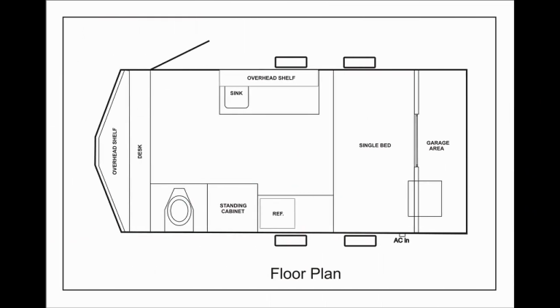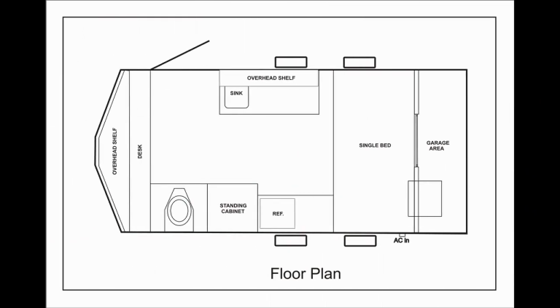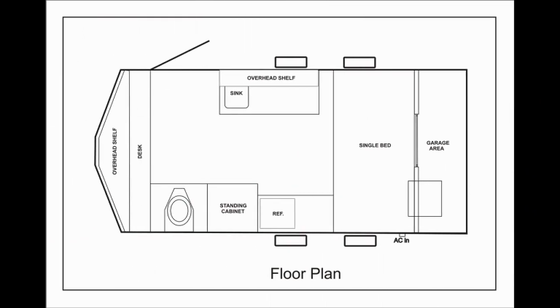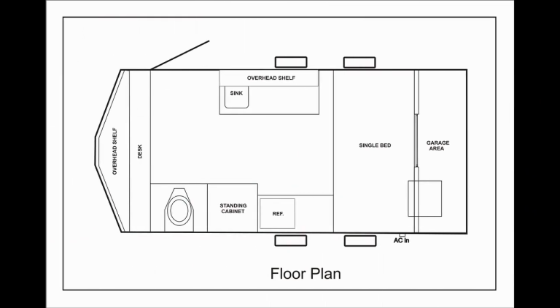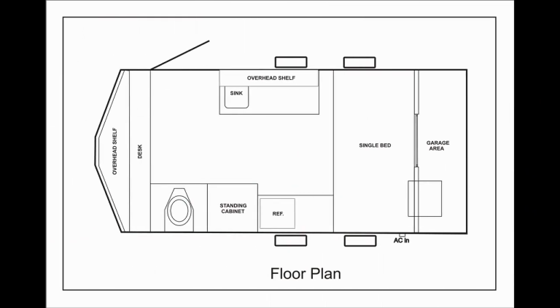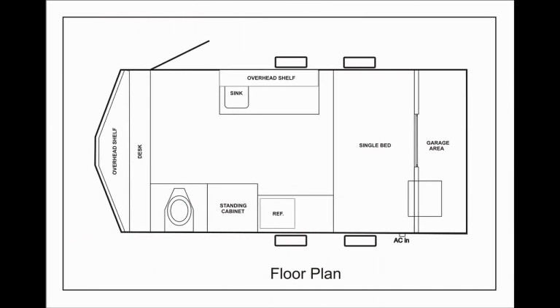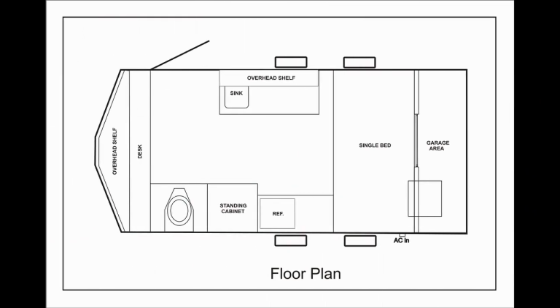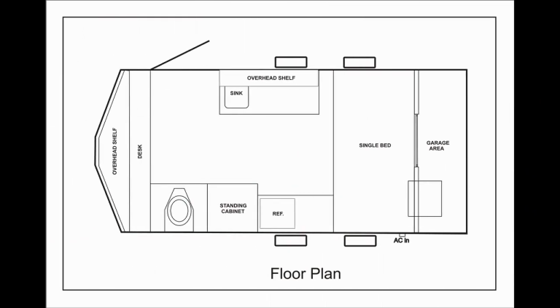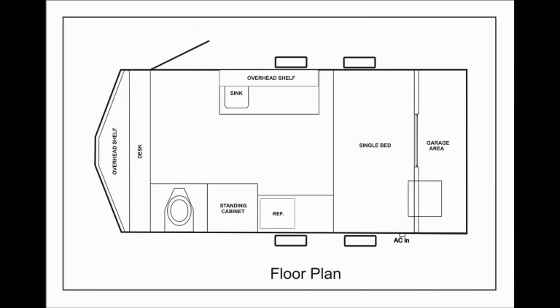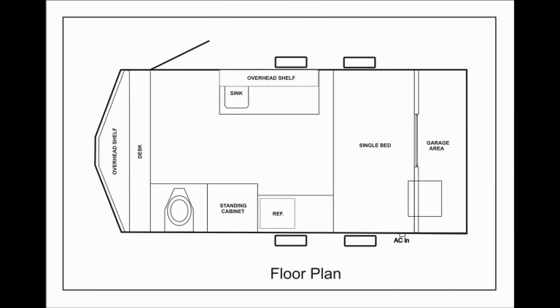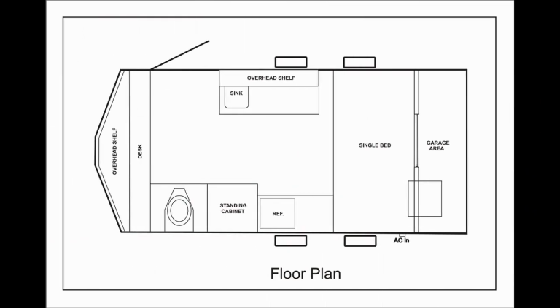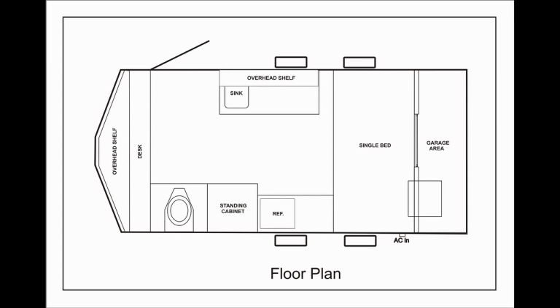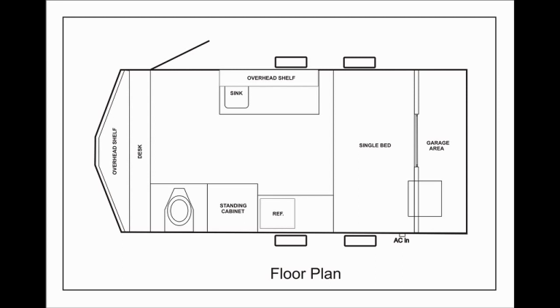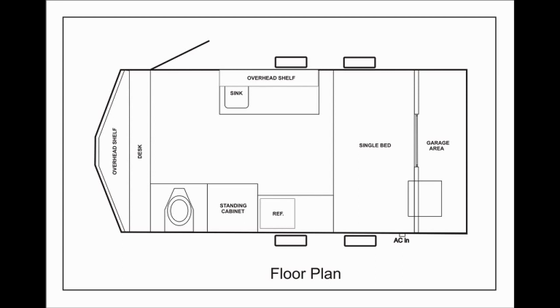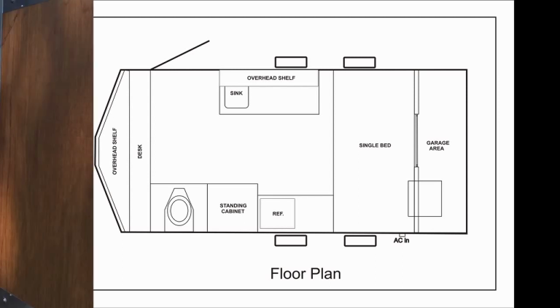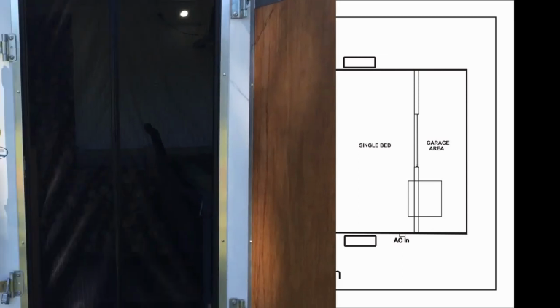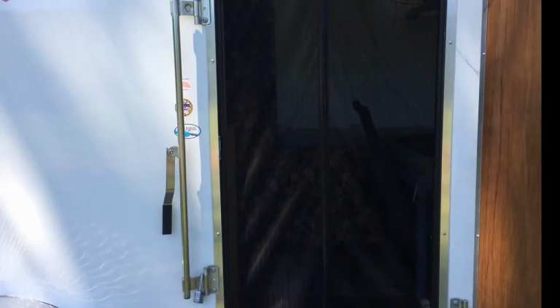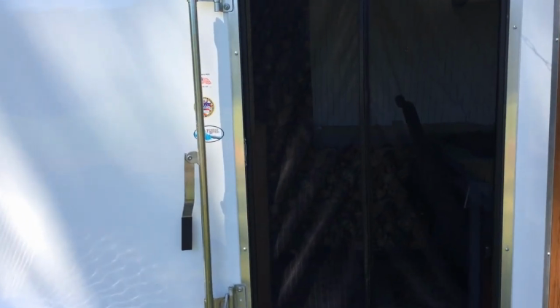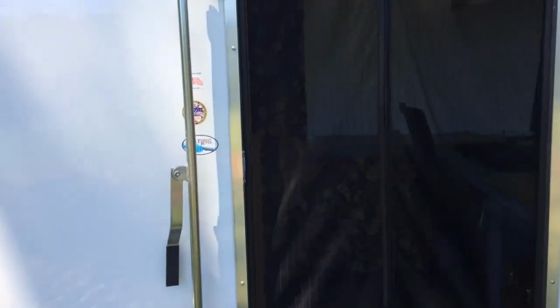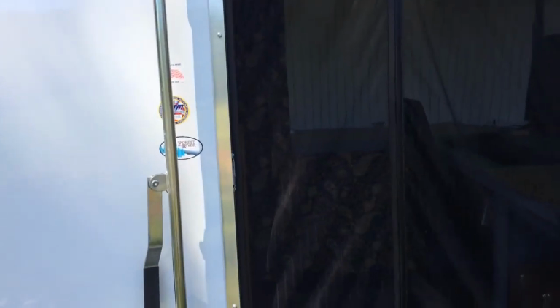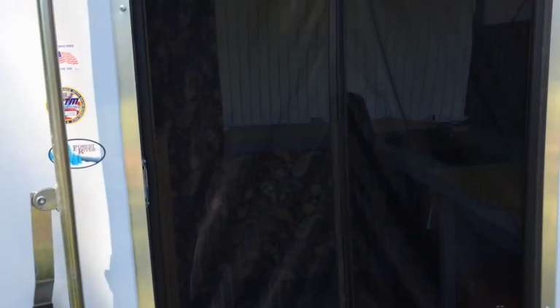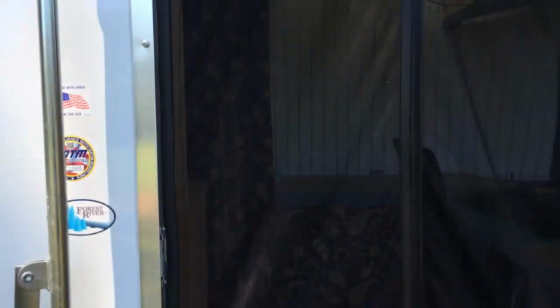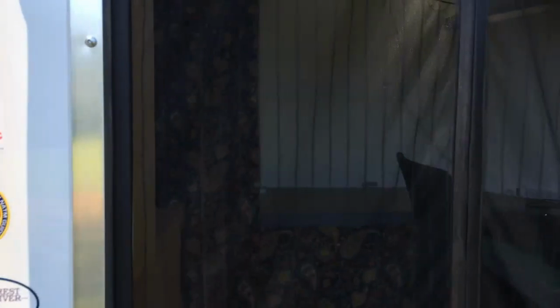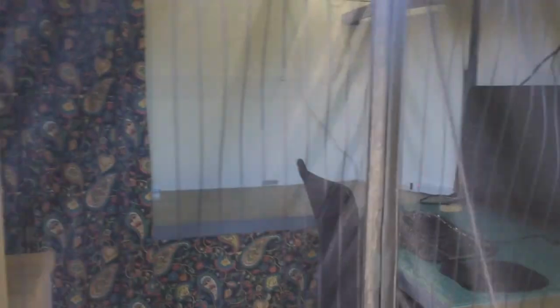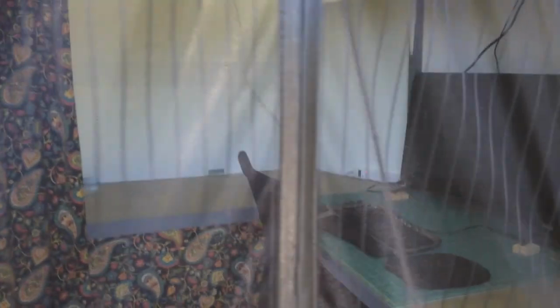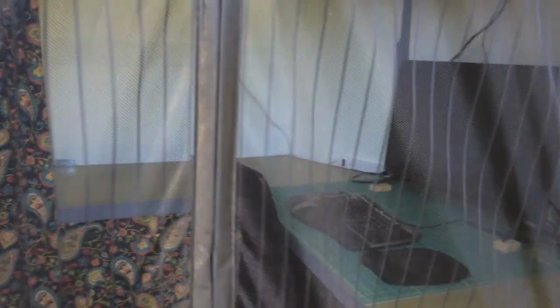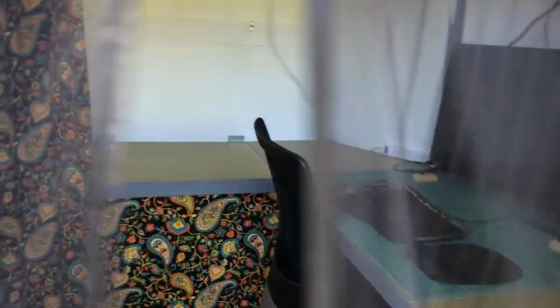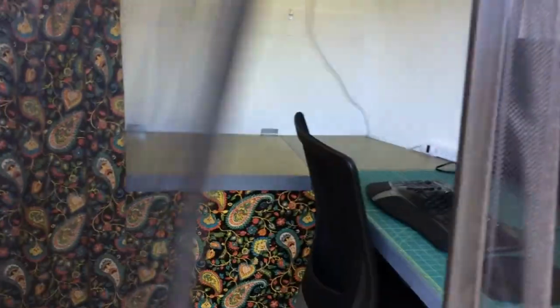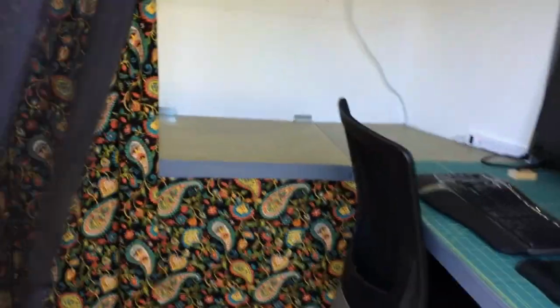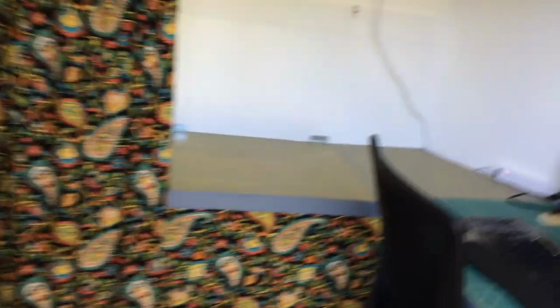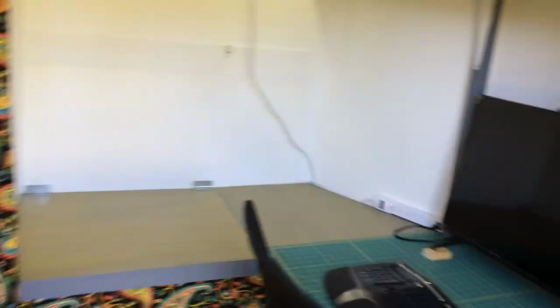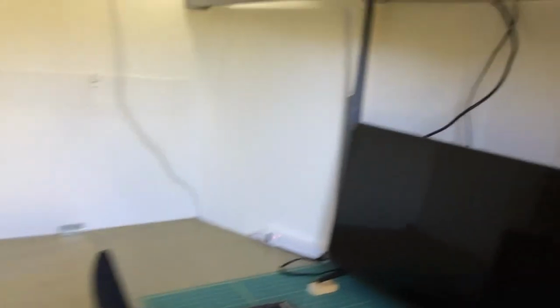Before we step inside, let's take a look at our floor plan layout. As we walk in, you'll notice on the right-hand side that we've built a work desk.